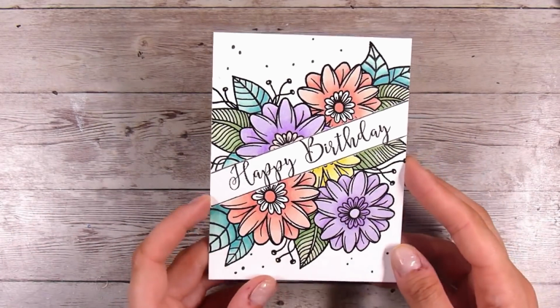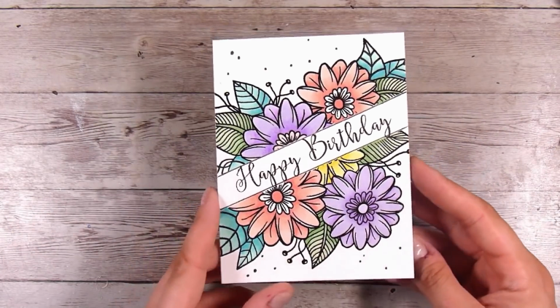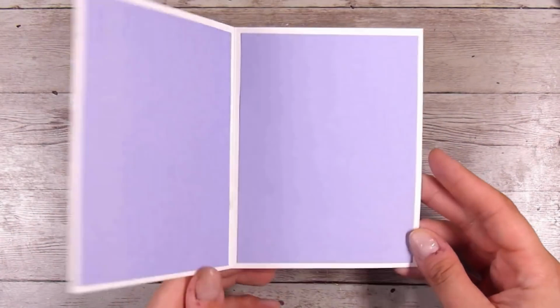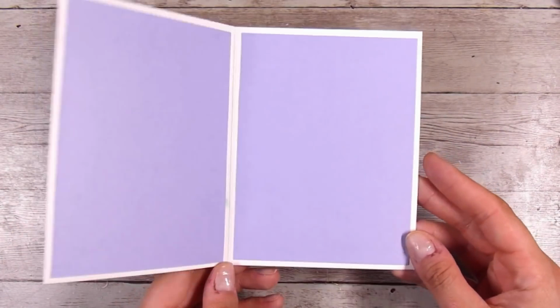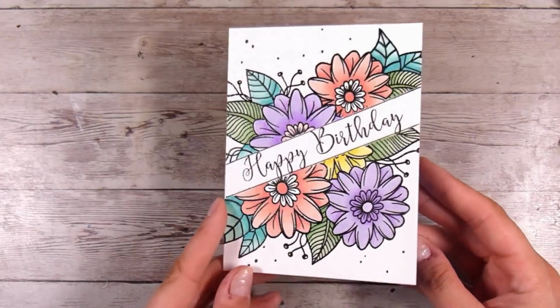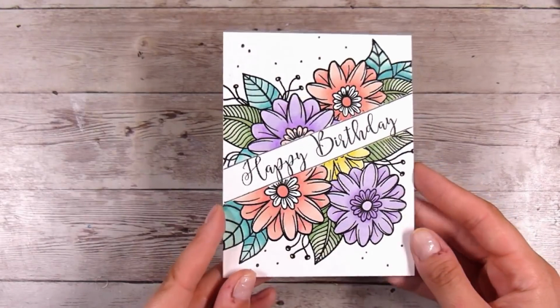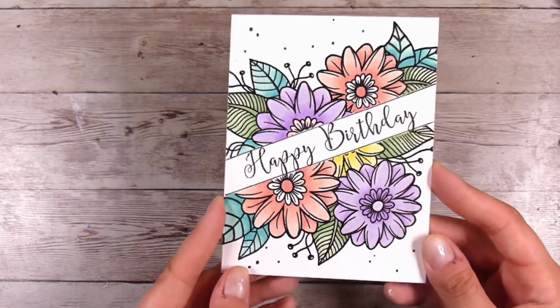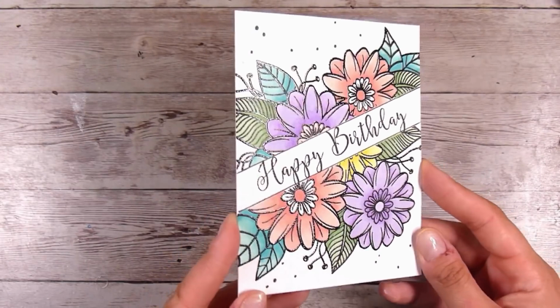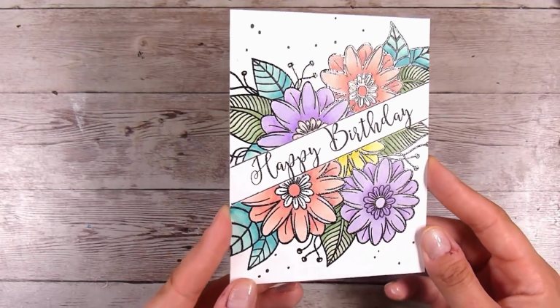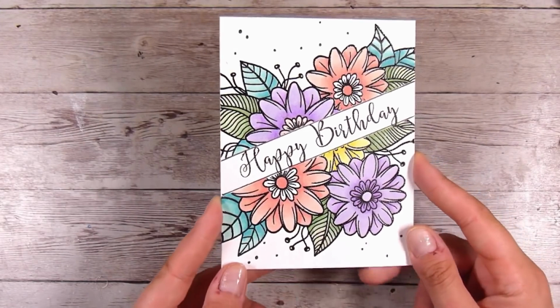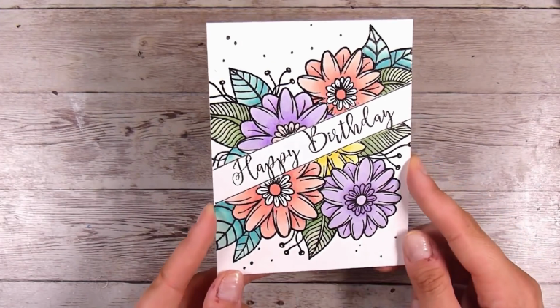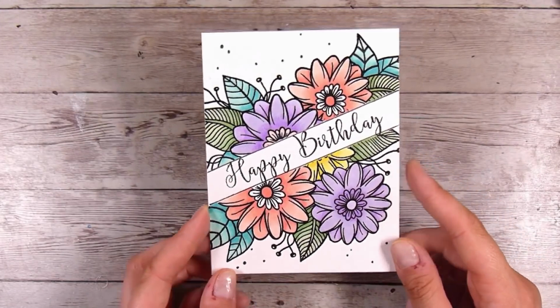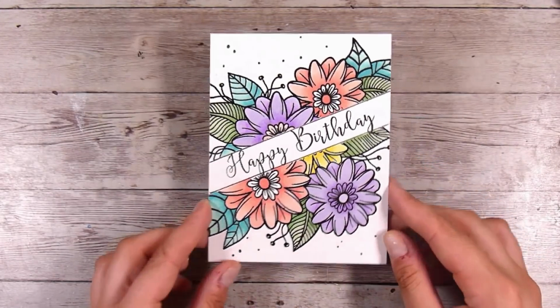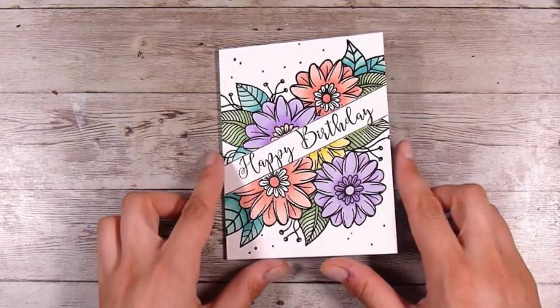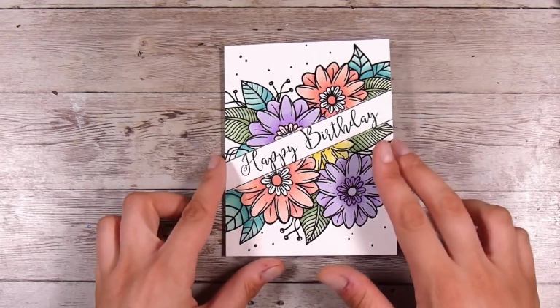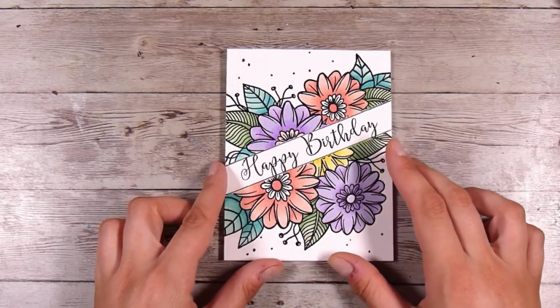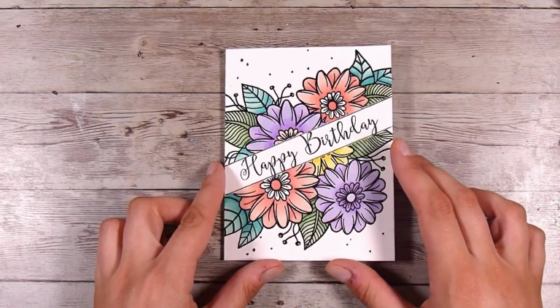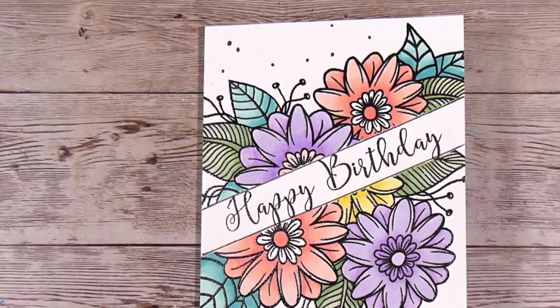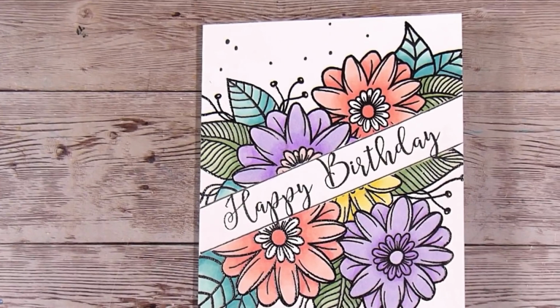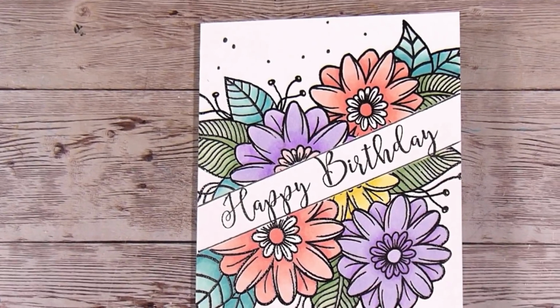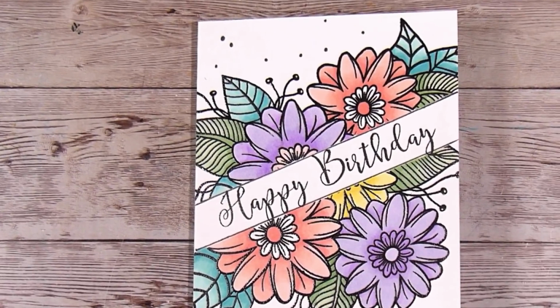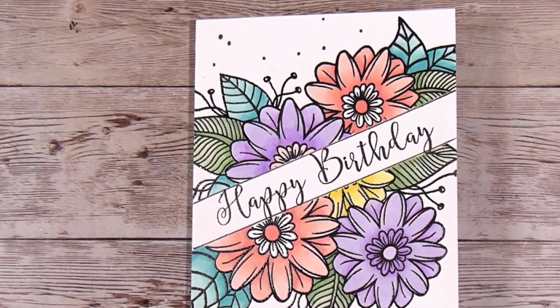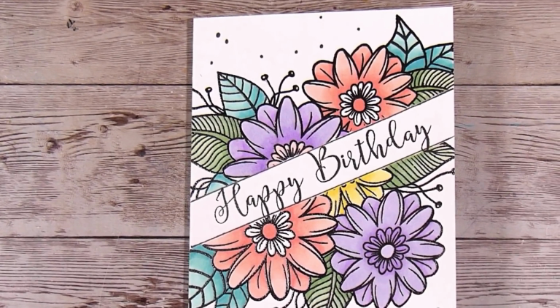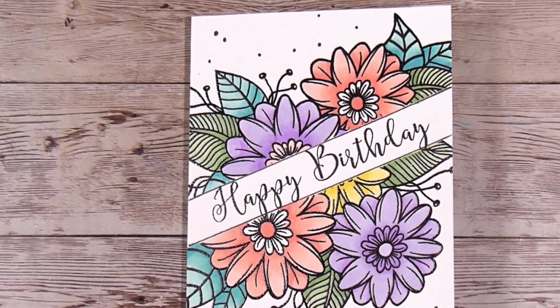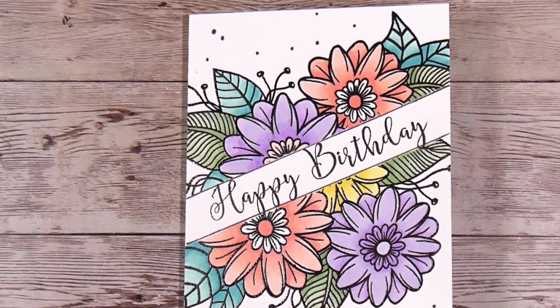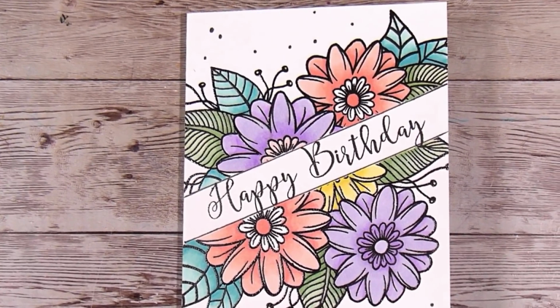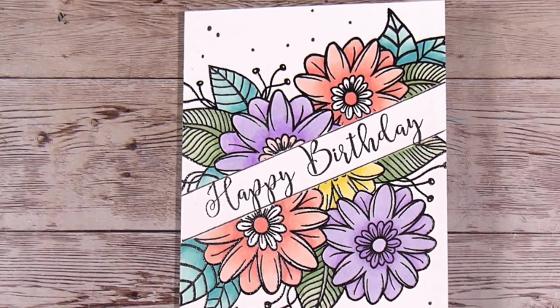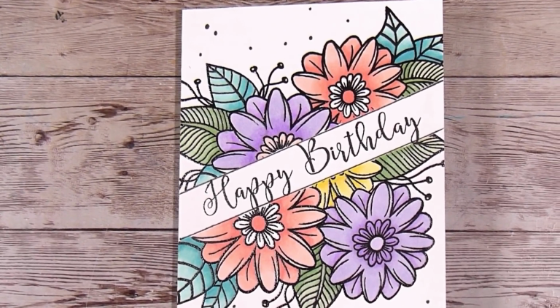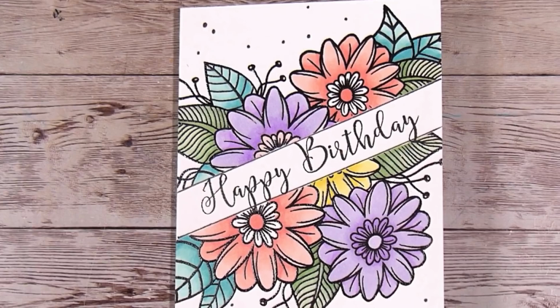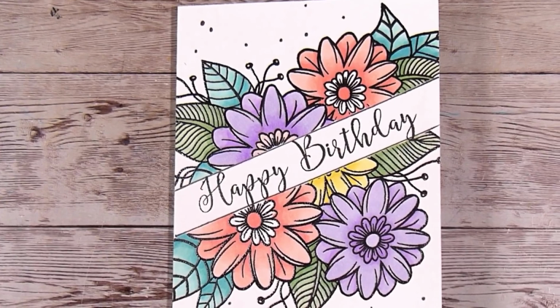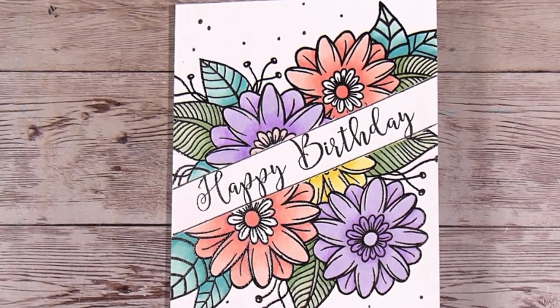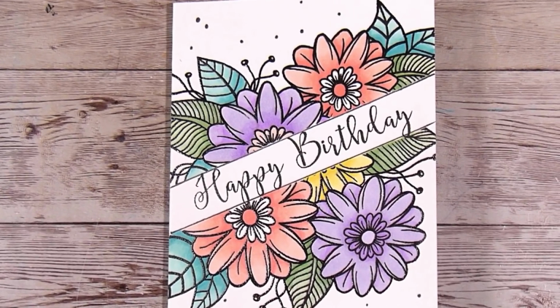I really like this card and I hope you do too. I've even got a wee helper on my knee here today. Take care and we will see you in the next video — thanks, bye!